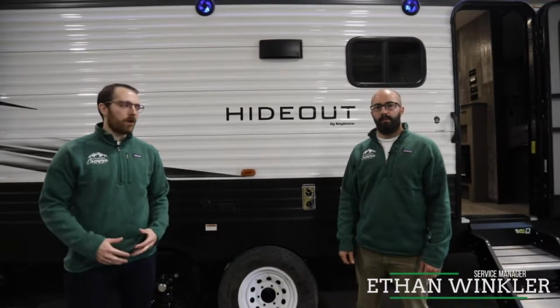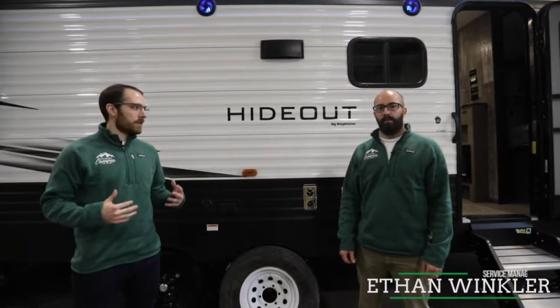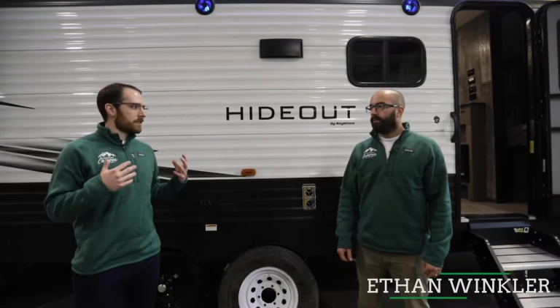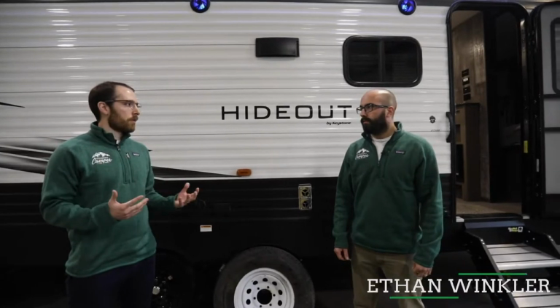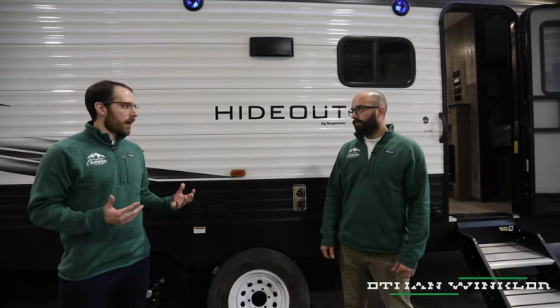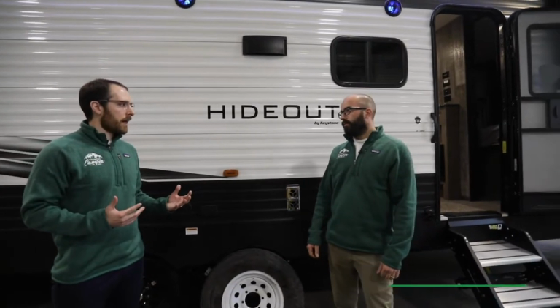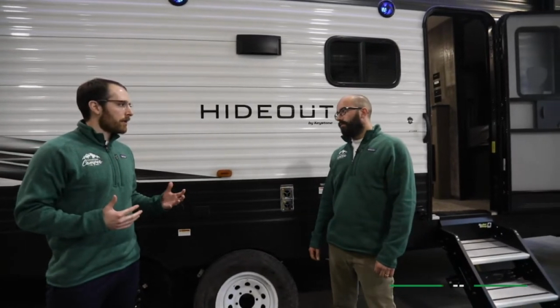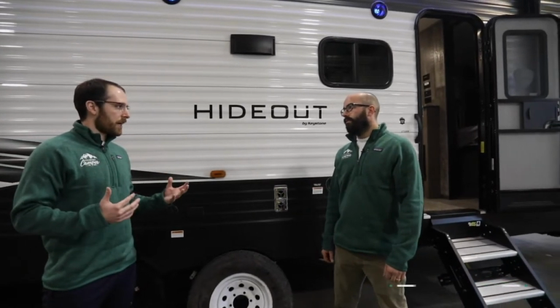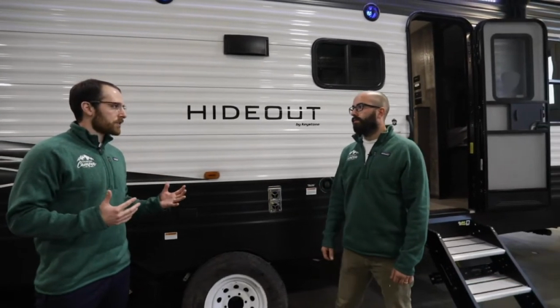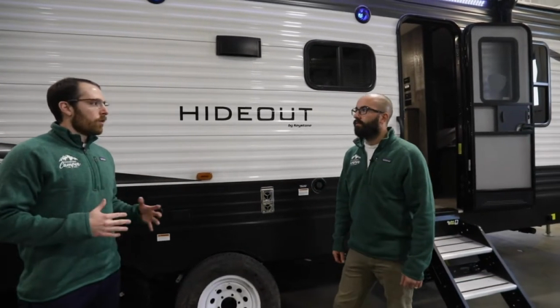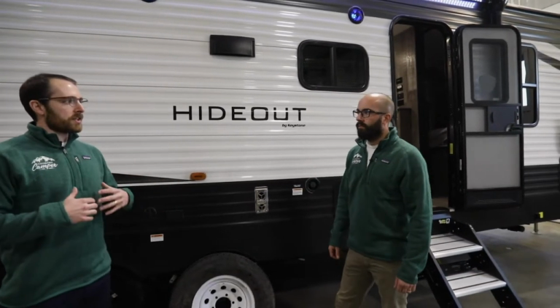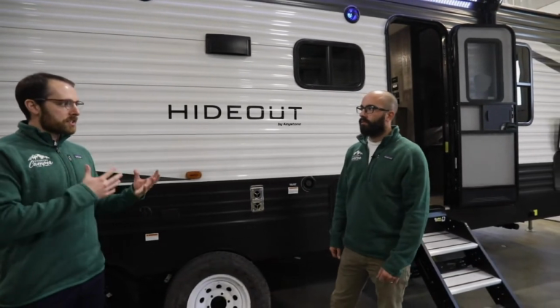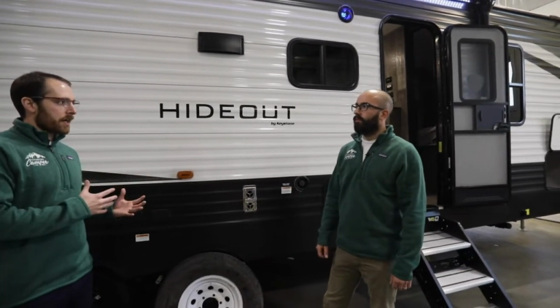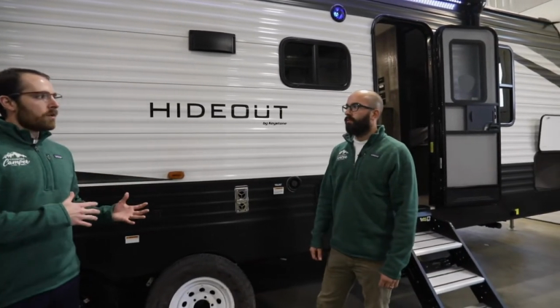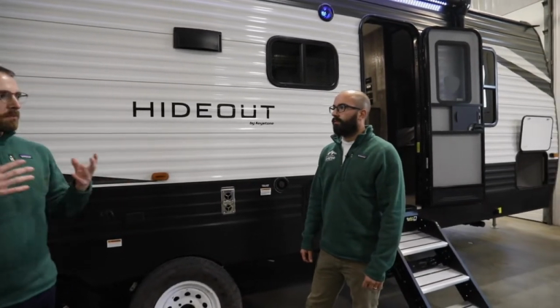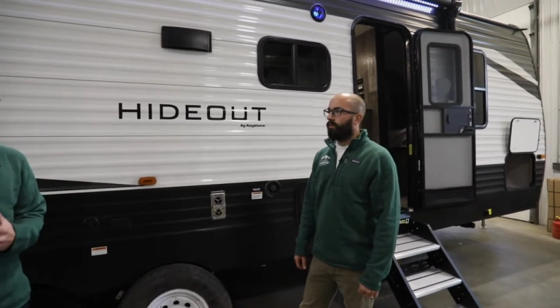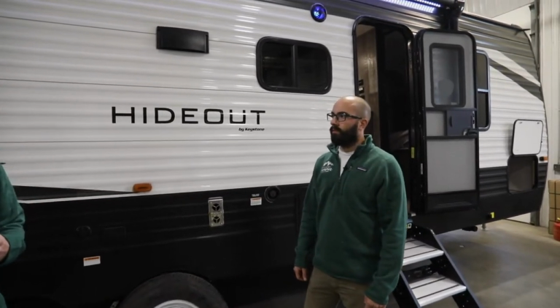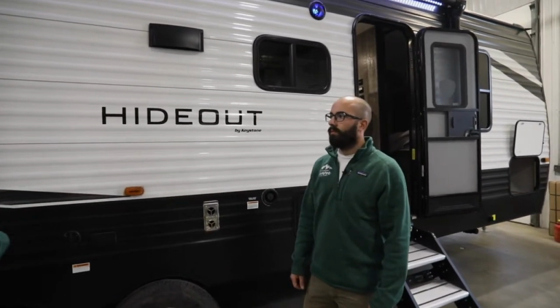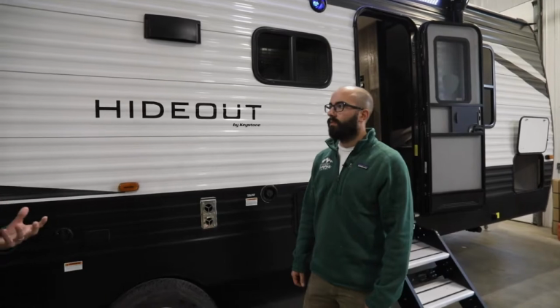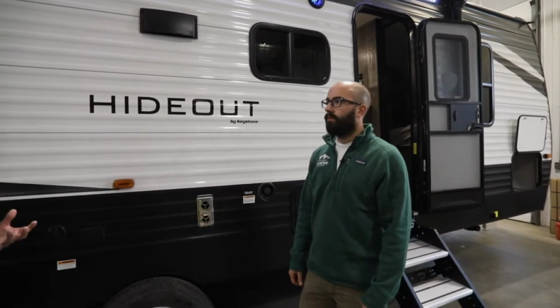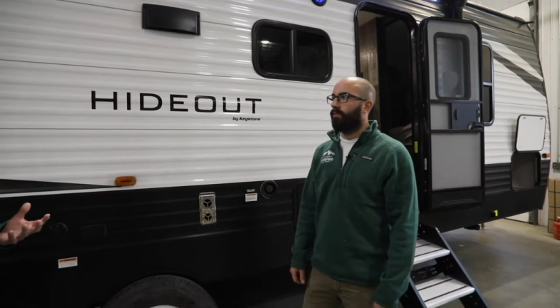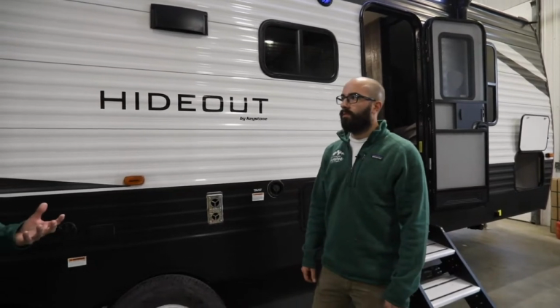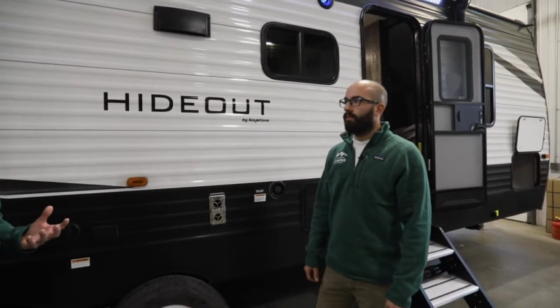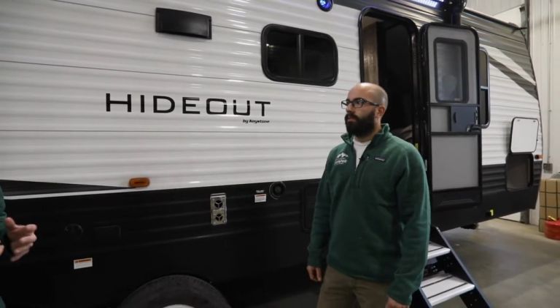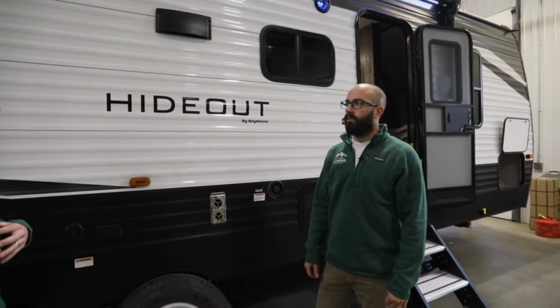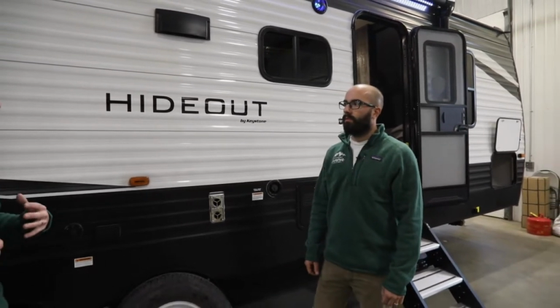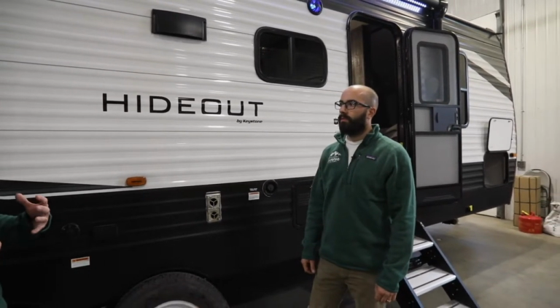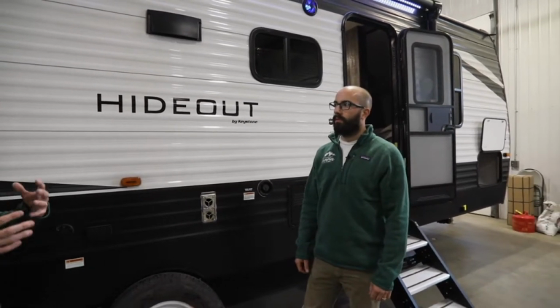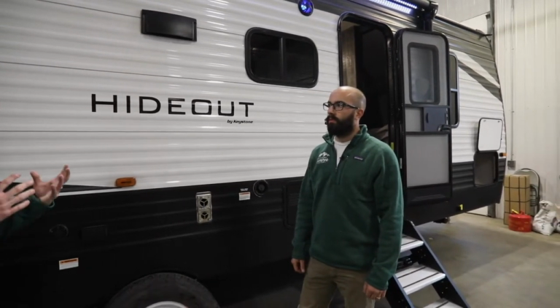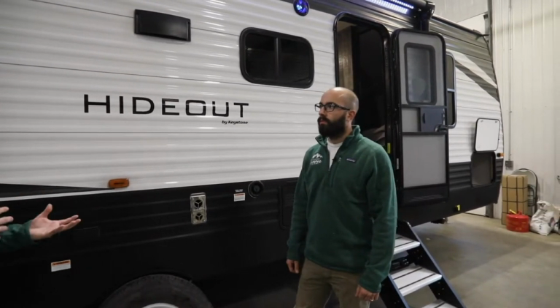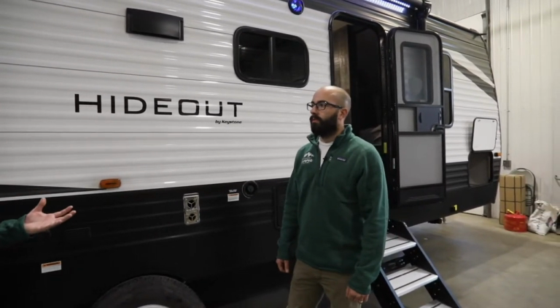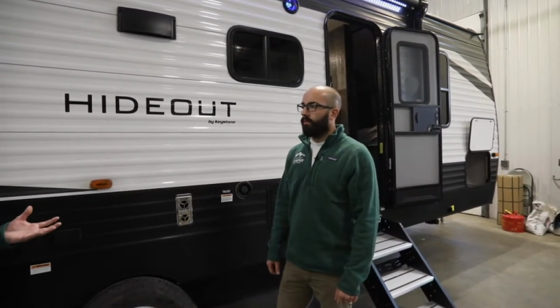So Ethan, today we're talking about tires — what's a good tire, what's a bad tire. We get that question a lot from our guests: is it time to replace my tires?